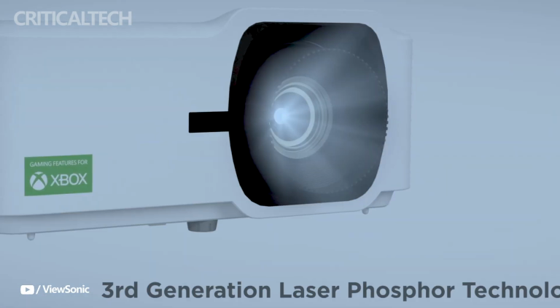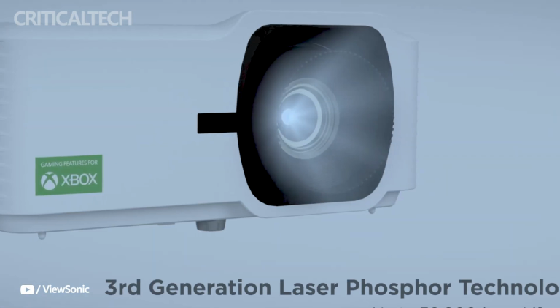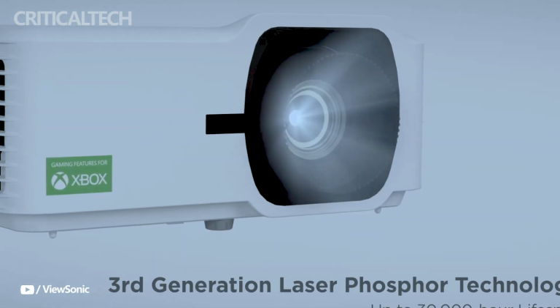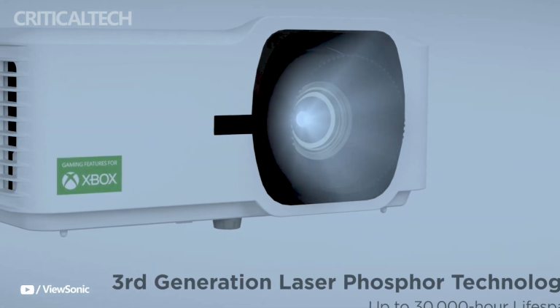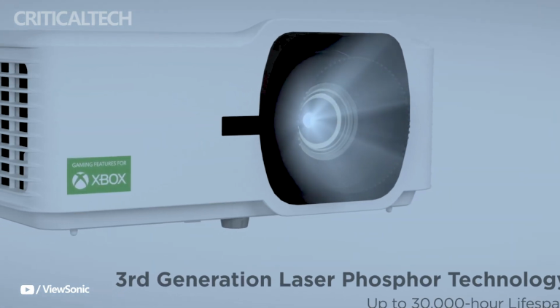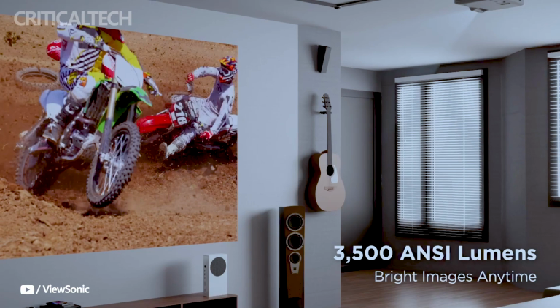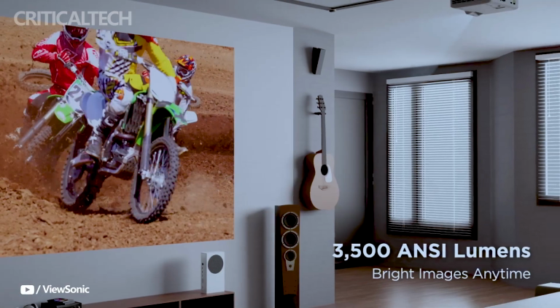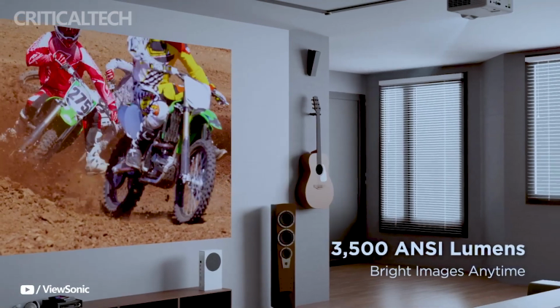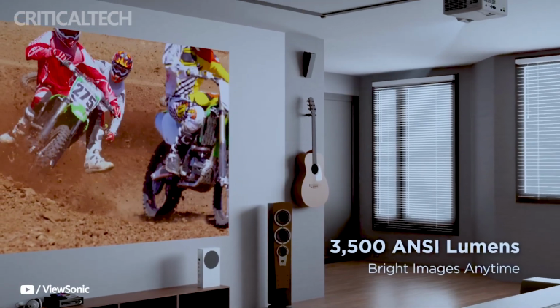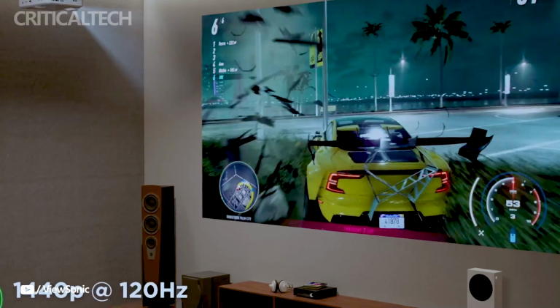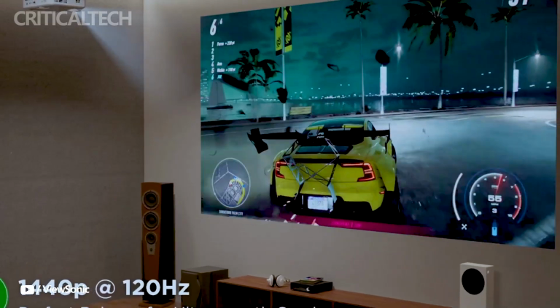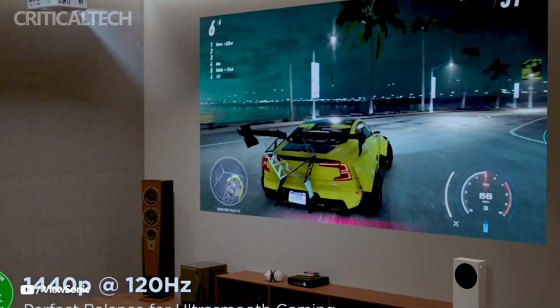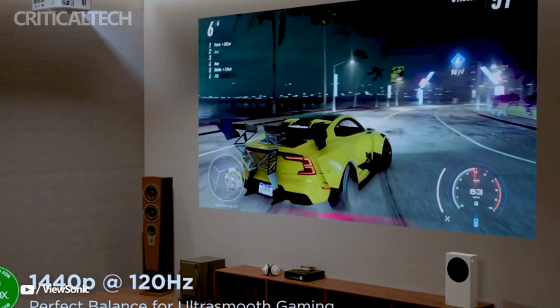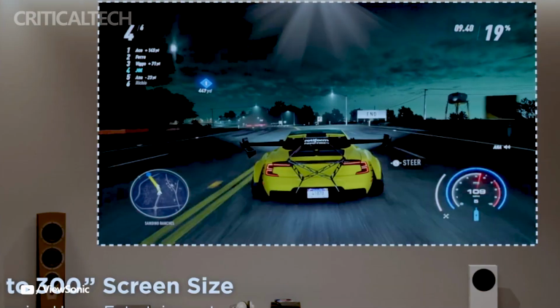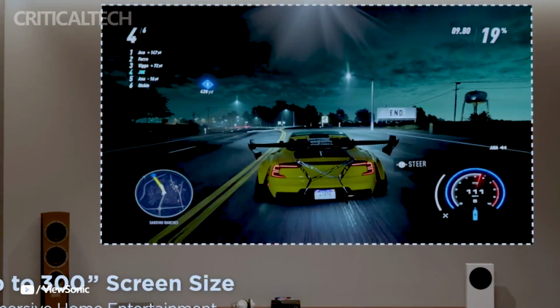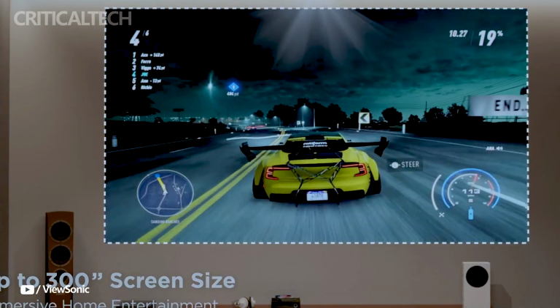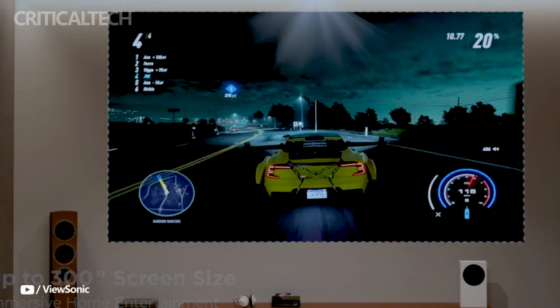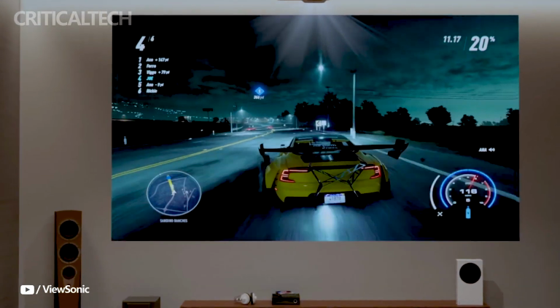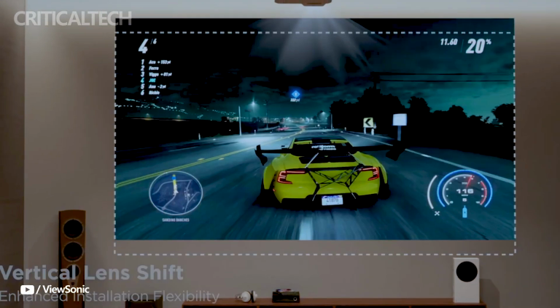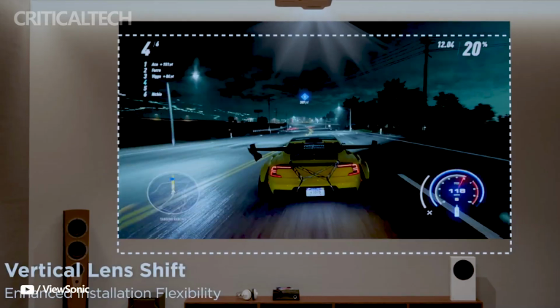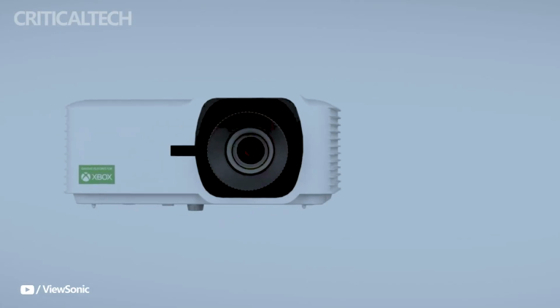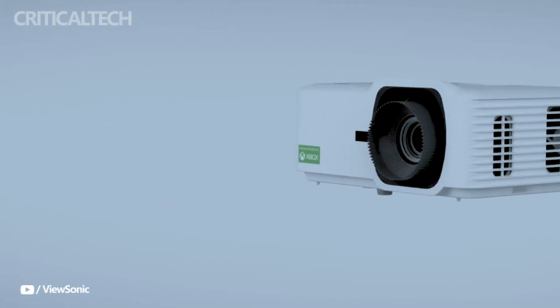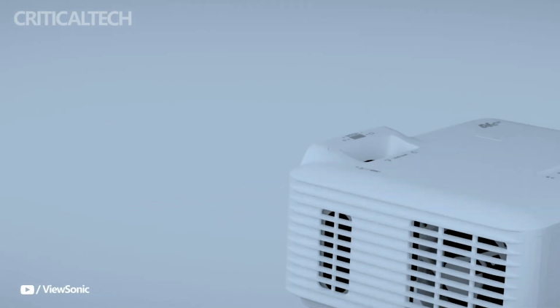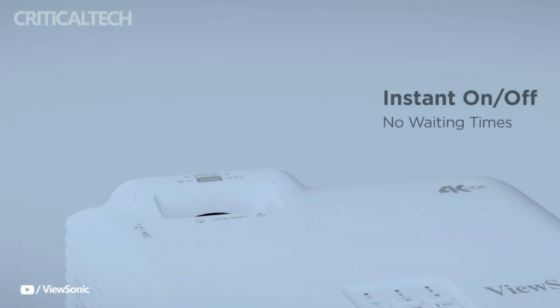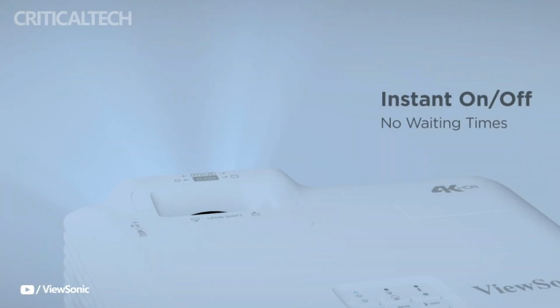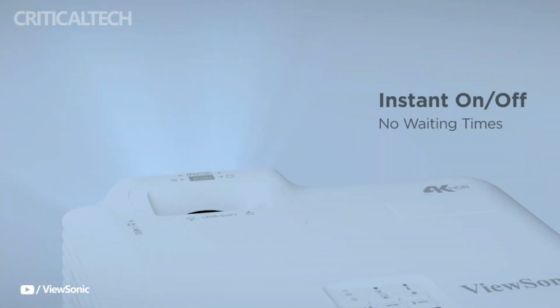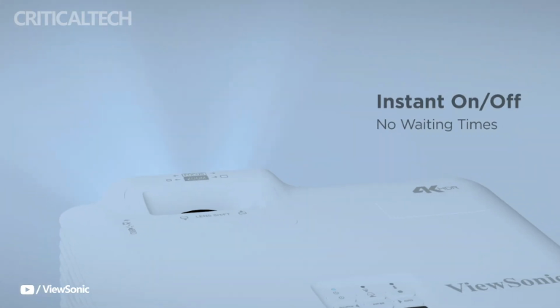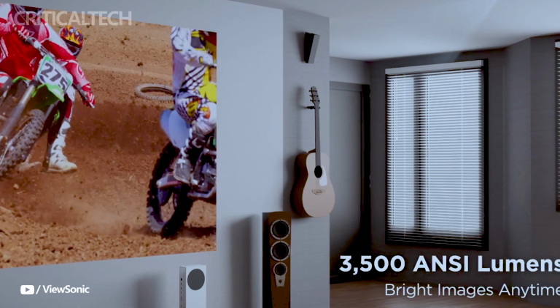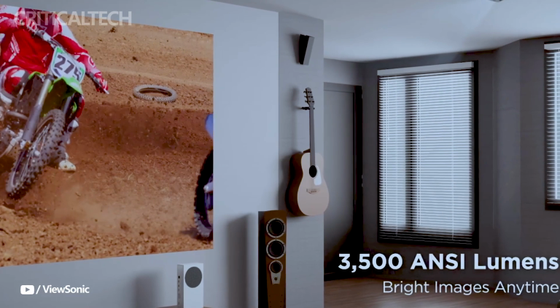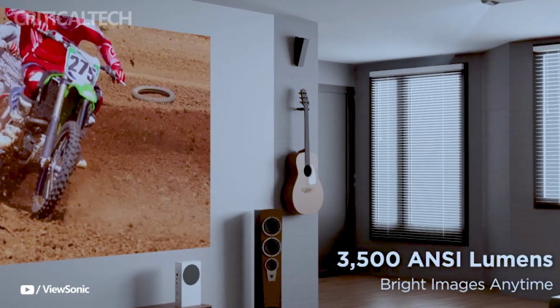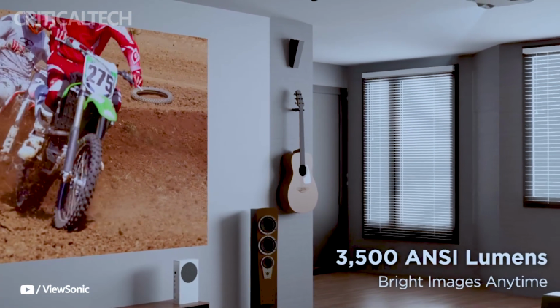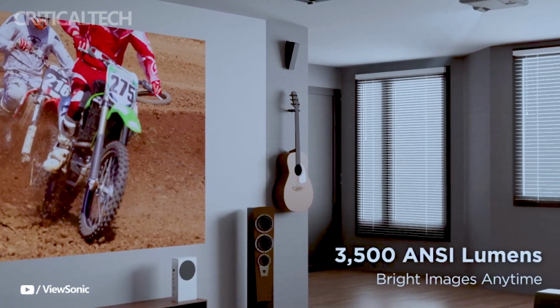ViewSonic continues to push the limits of home entertainment technology with the launch of the LX700 4K RGB projector, offering consumers unmatched gaming and viewing experiences. Thank you for watching this video, I hope you found it helpful. Have a nice day and God bless you.